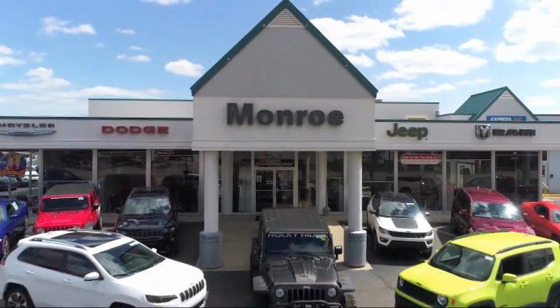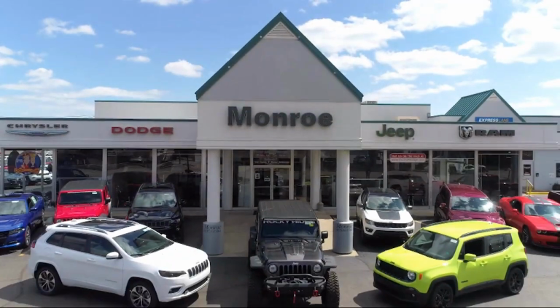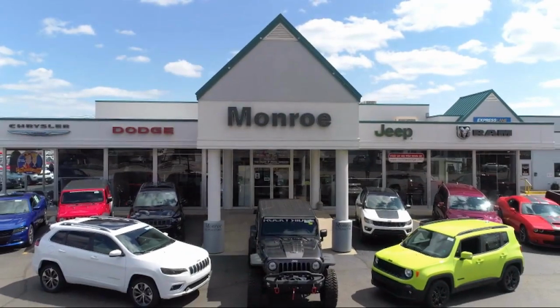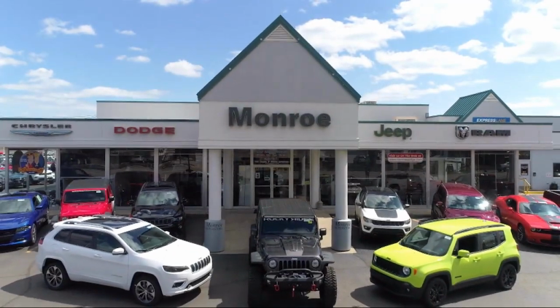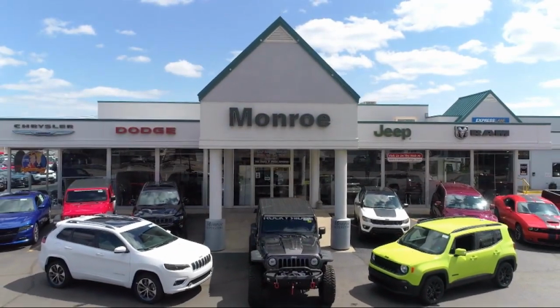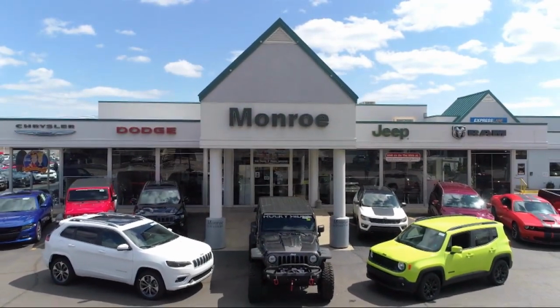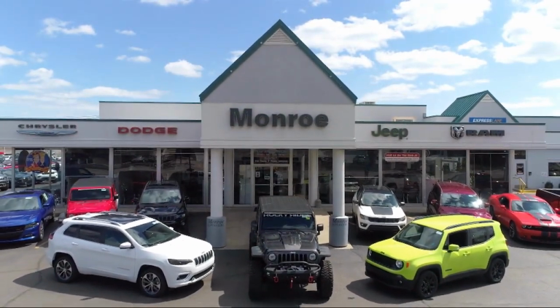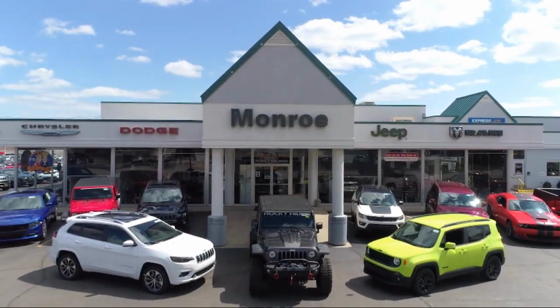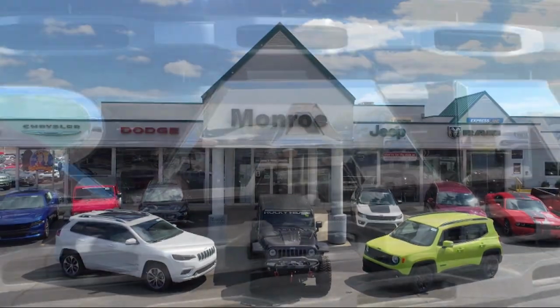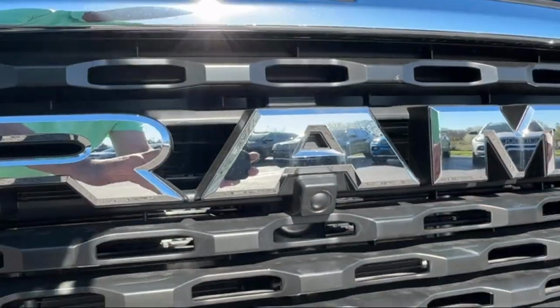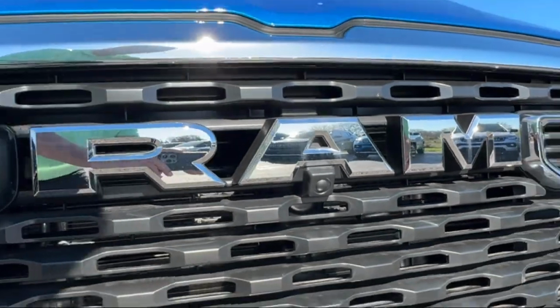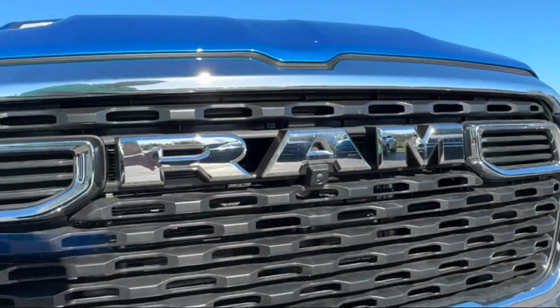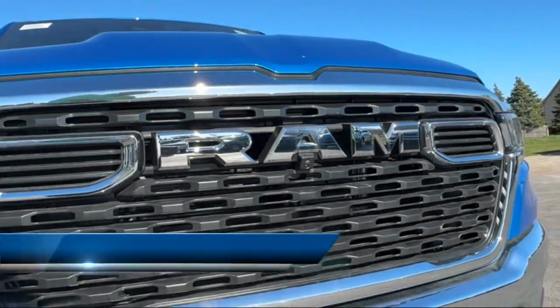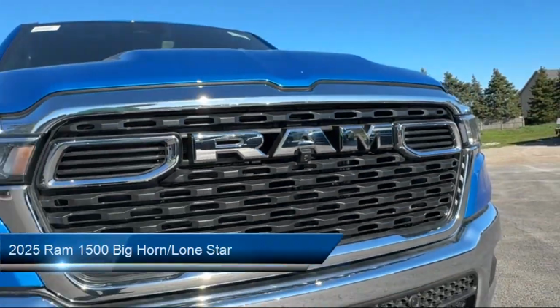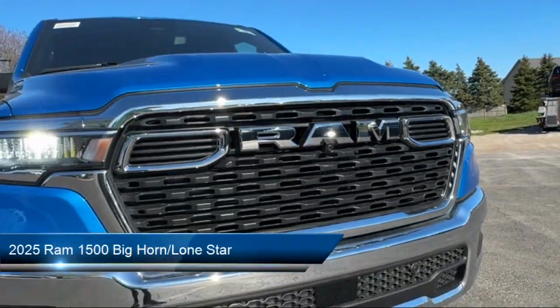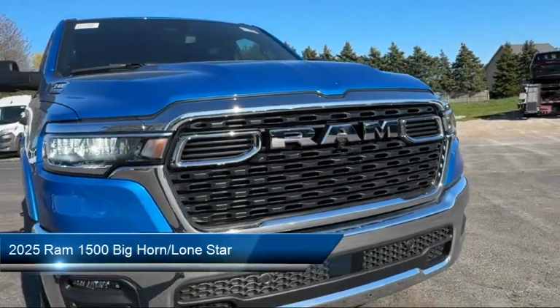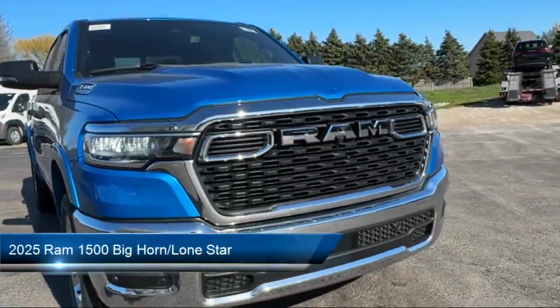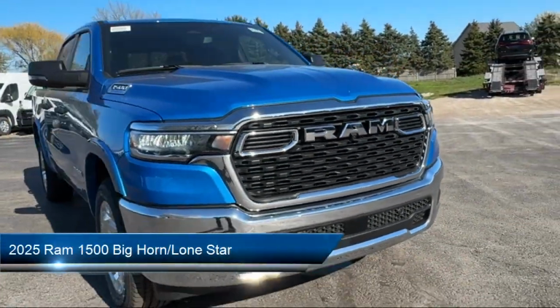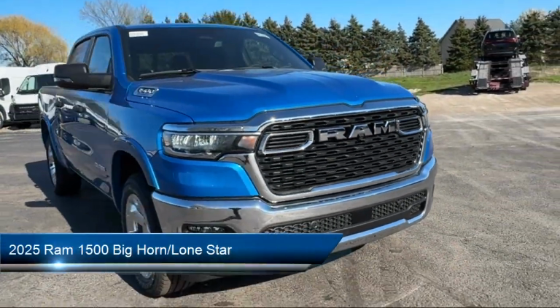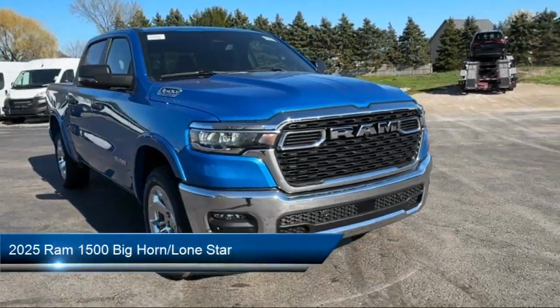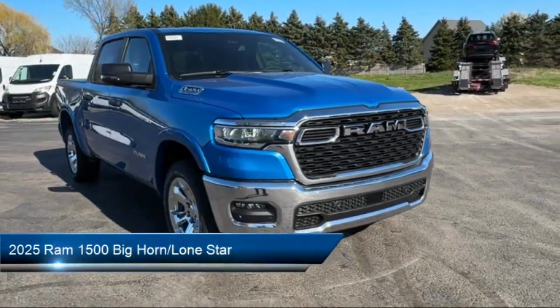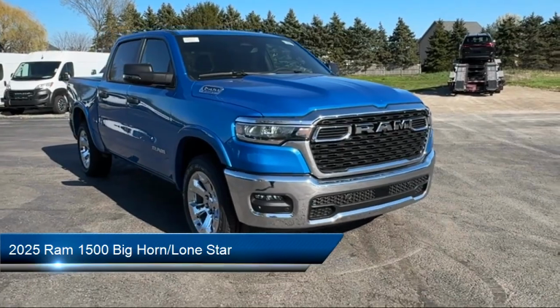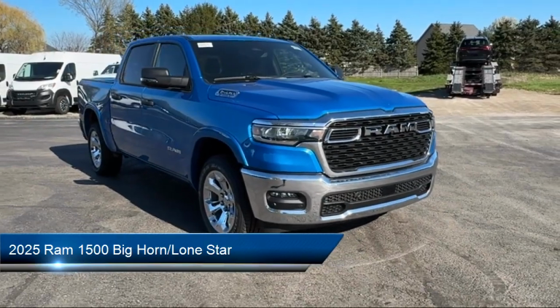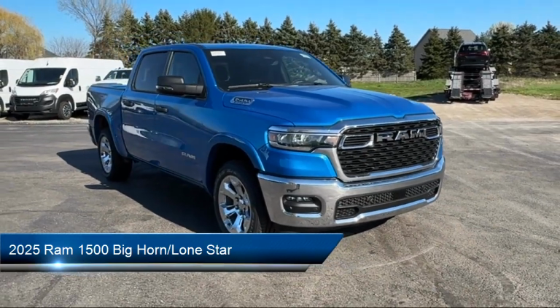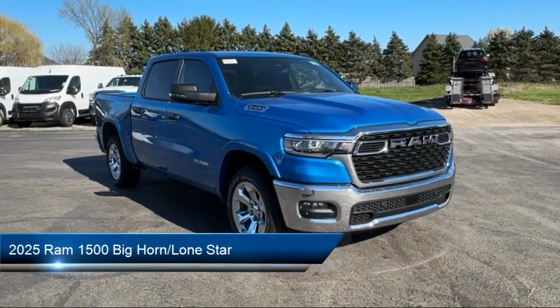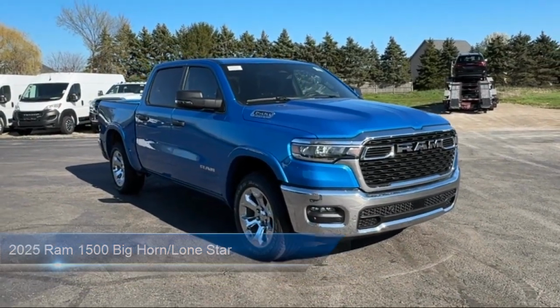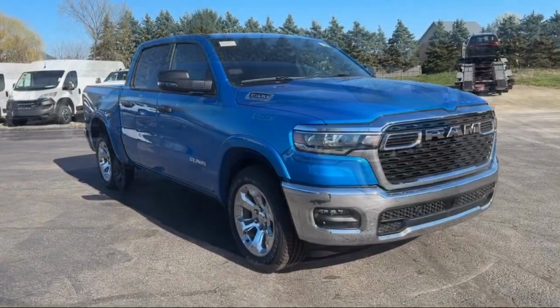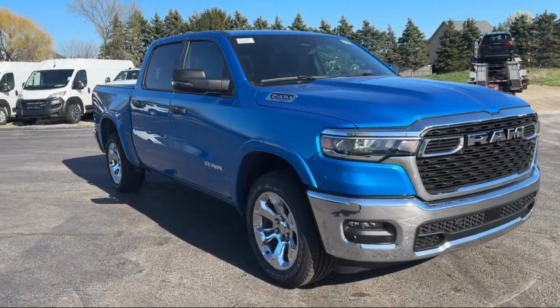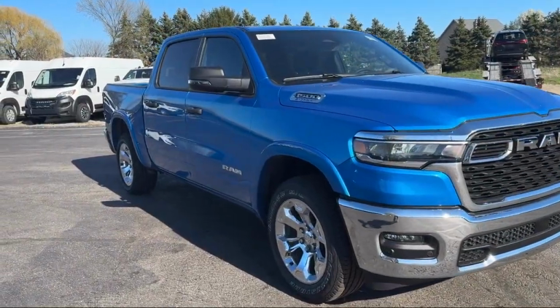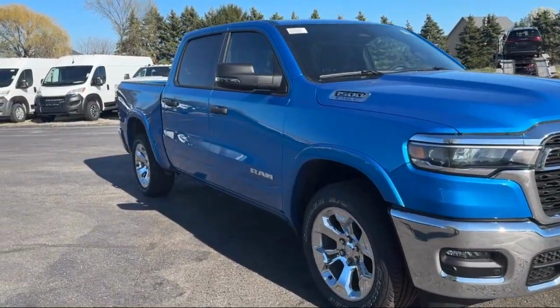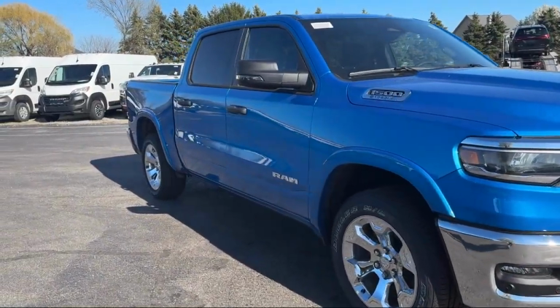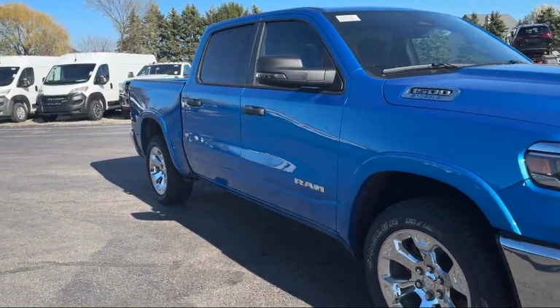Welcome to Monroe Dodge Chrysler Jeep Ram Superstore. Here's a look at one of our great vehicles for sale. It comes equipped with Apple CarPlay and Android Auto, Park View Rear Backup Camera, and 4G LTE Wi-Fi Hotspot.